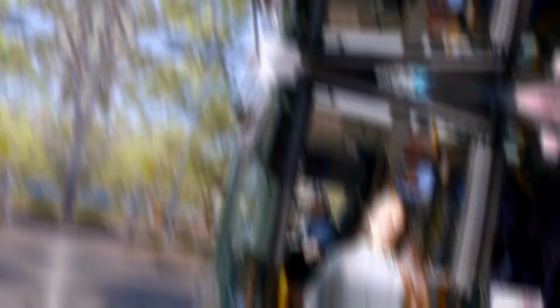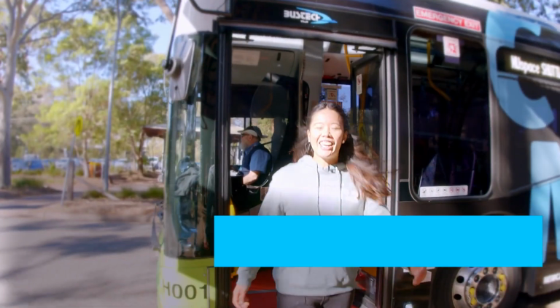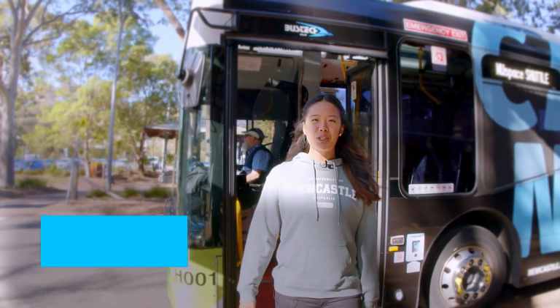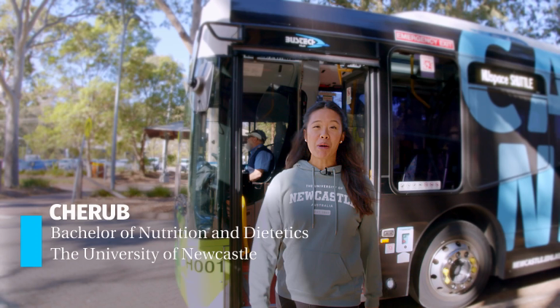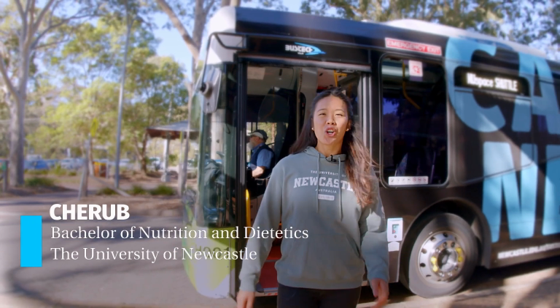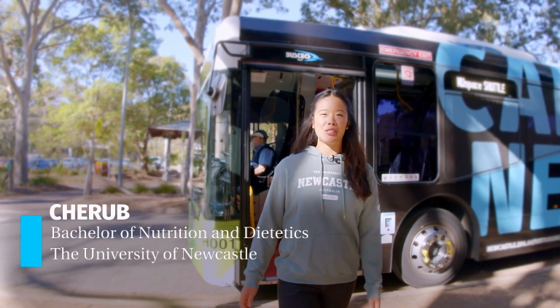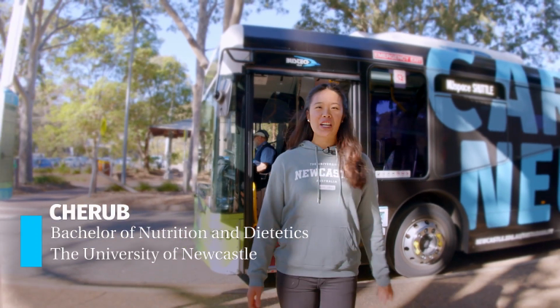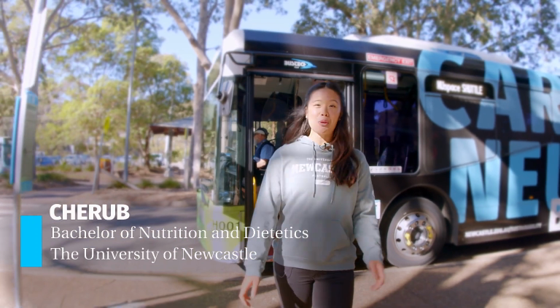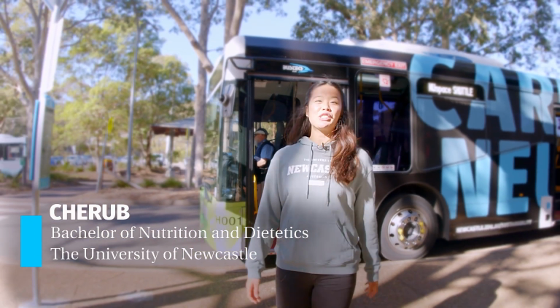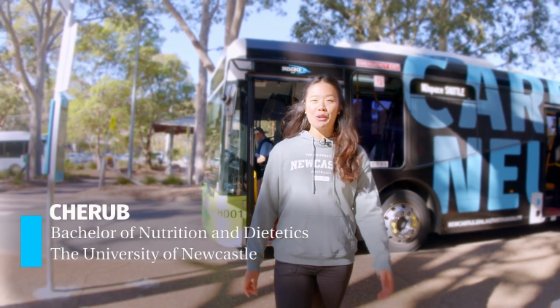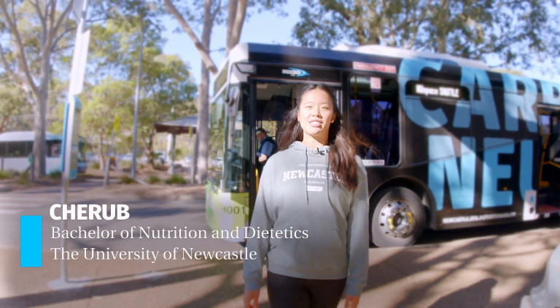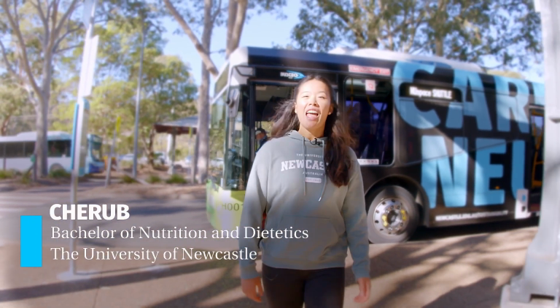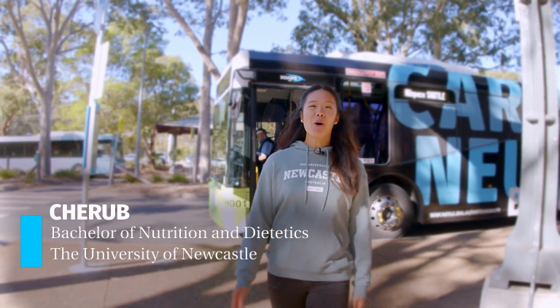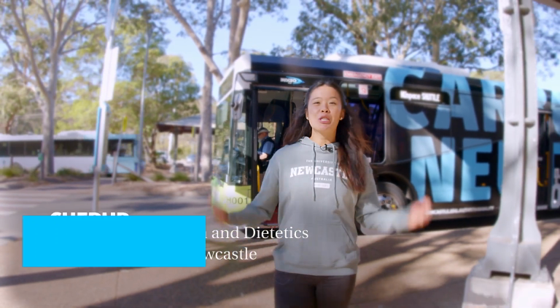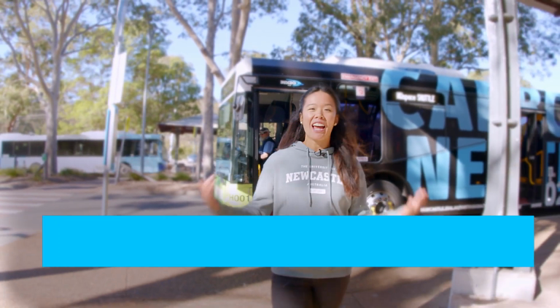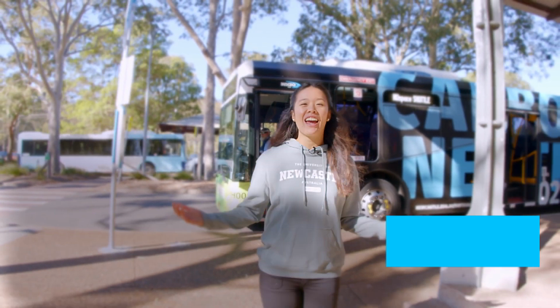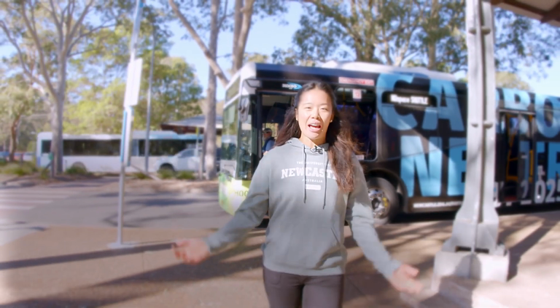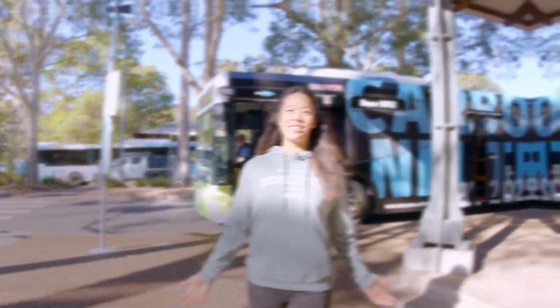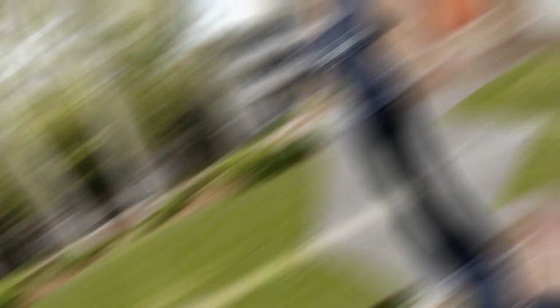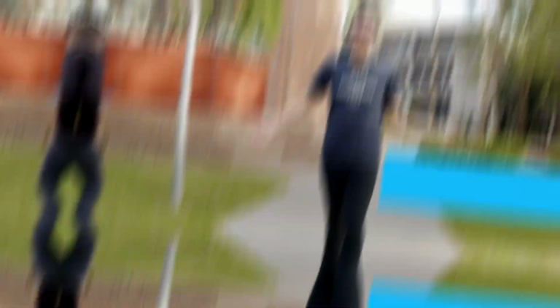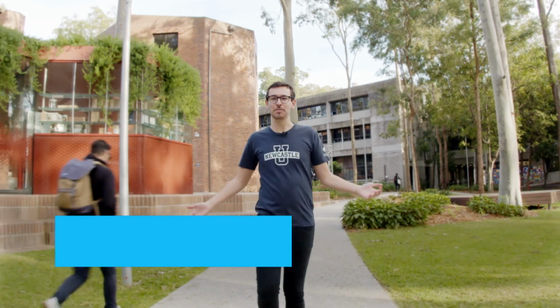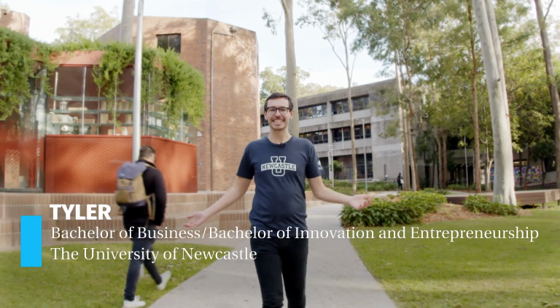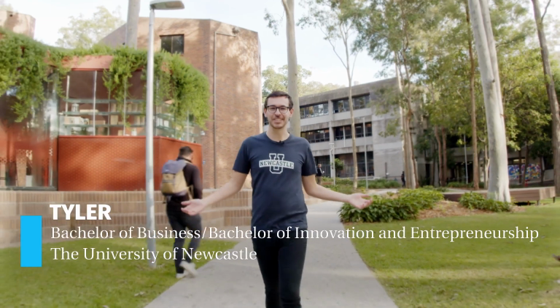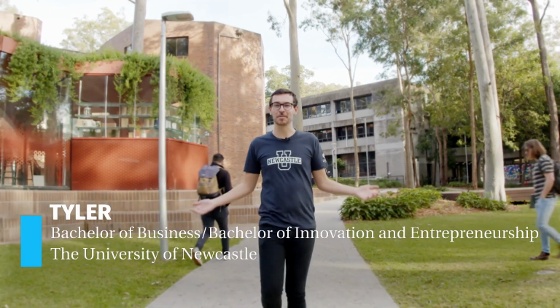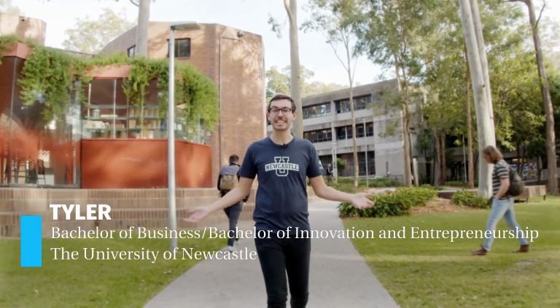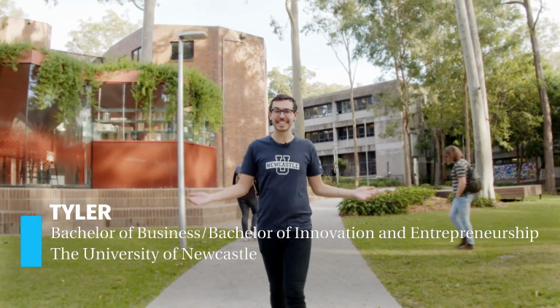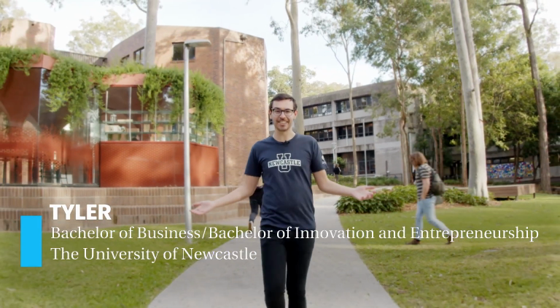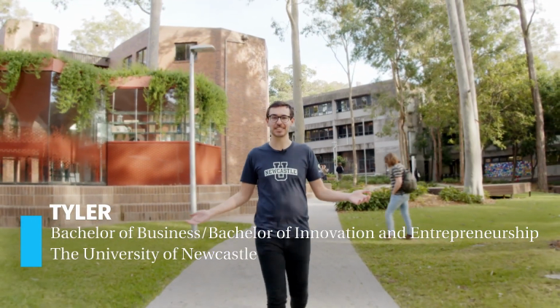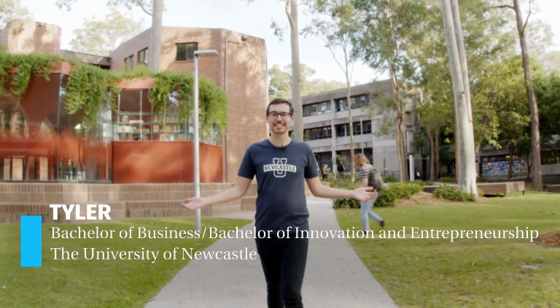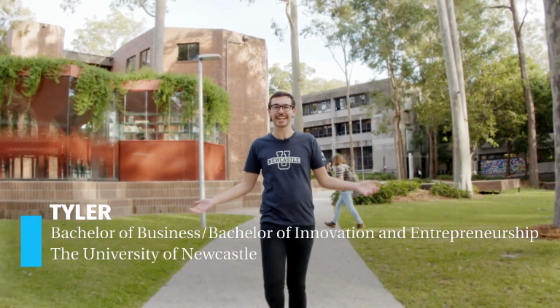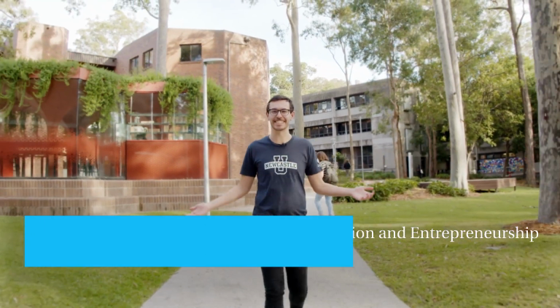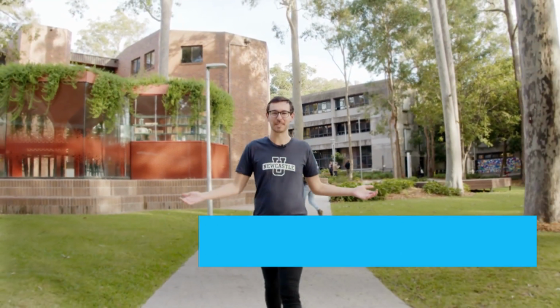Hey, I'm Cherub, a current student here at the University of Newcastle, and welcome to our Callaghan campus. I'm Tyler, and we're here to take you through some of the amazing teaching and learning facilities here at this campus.